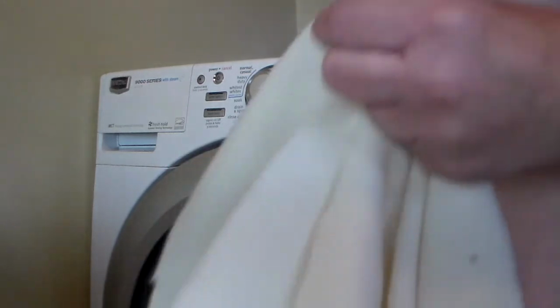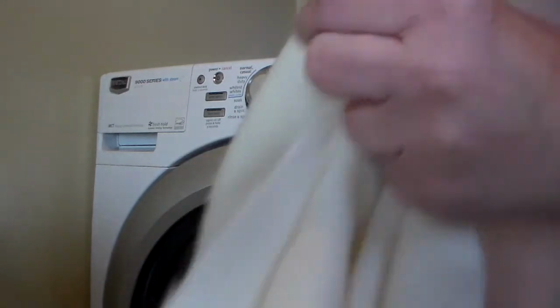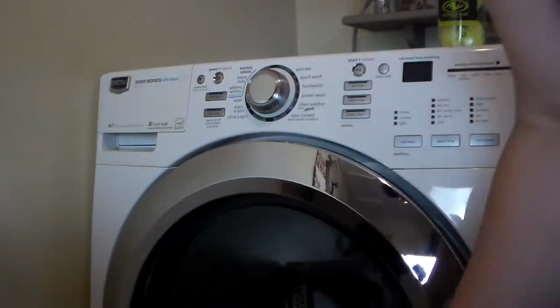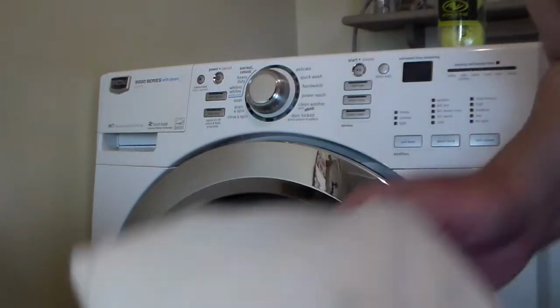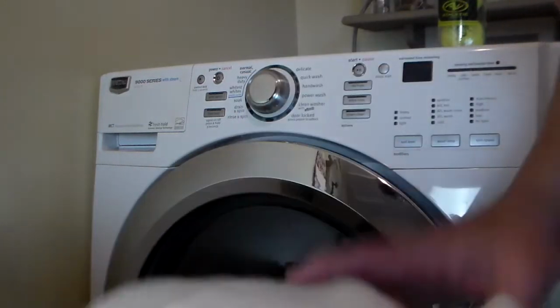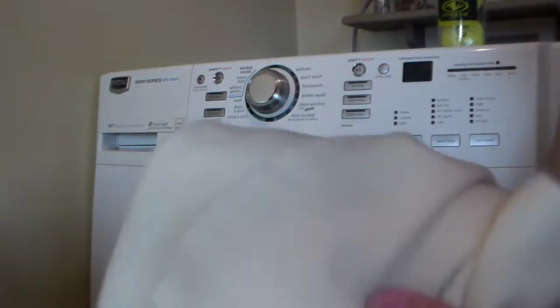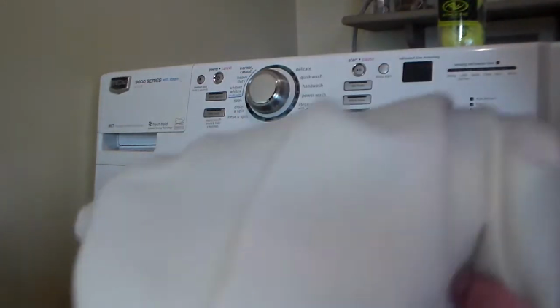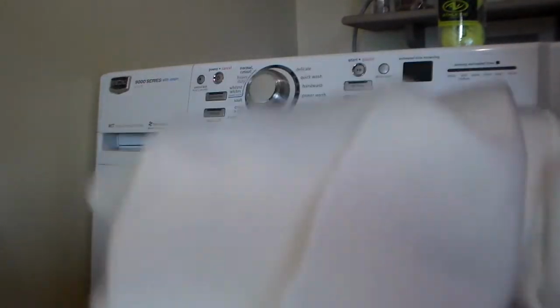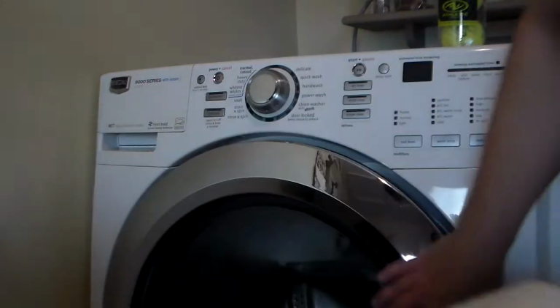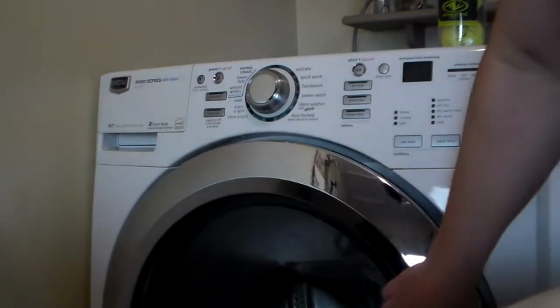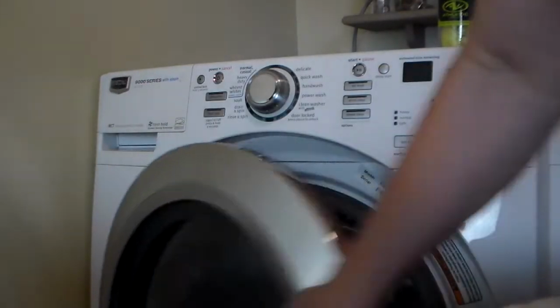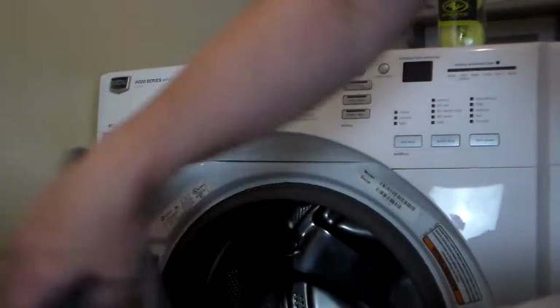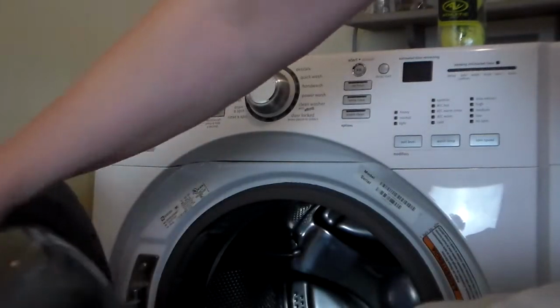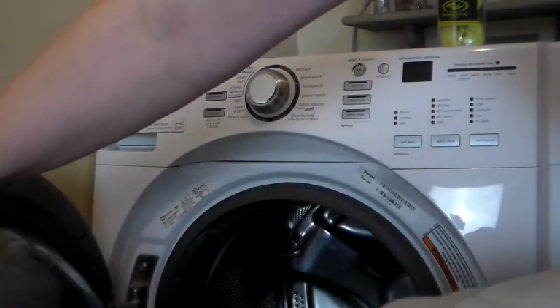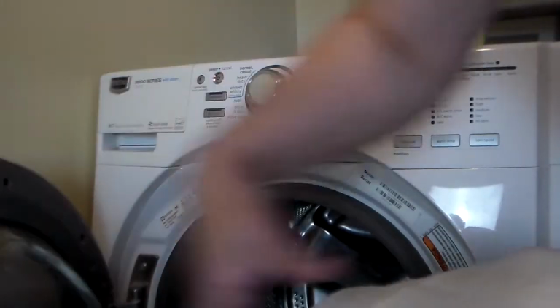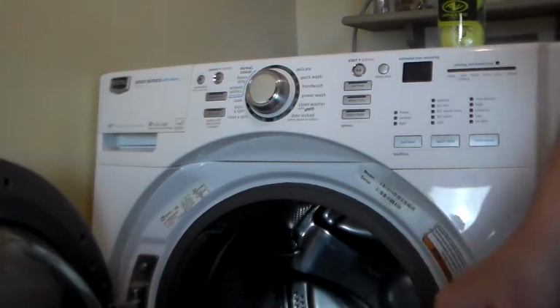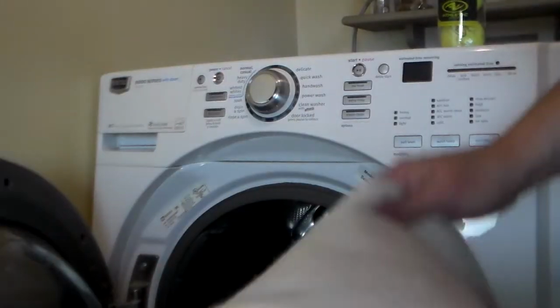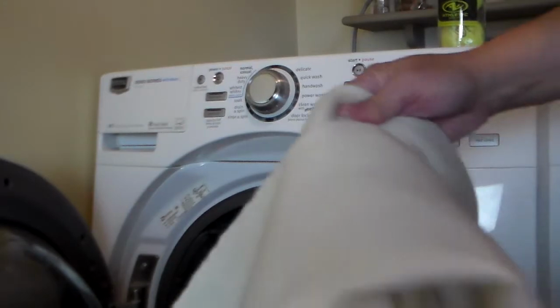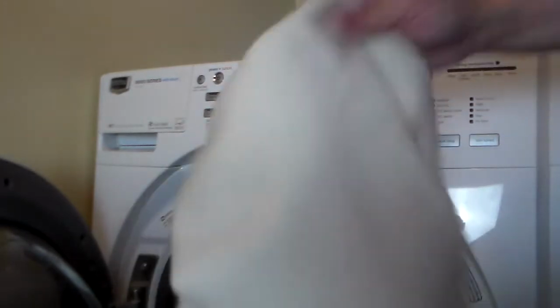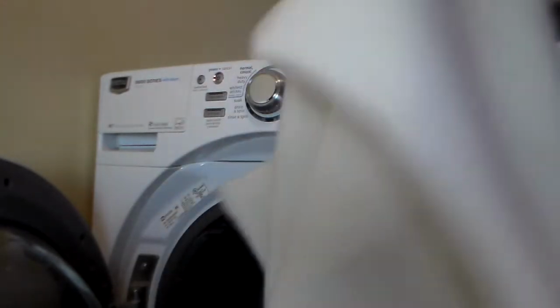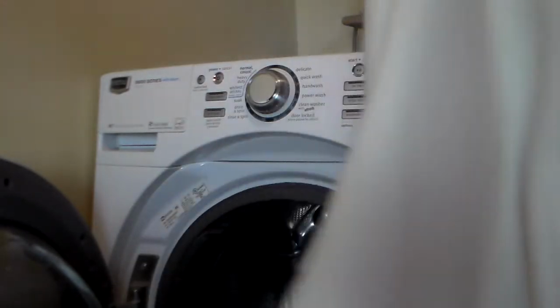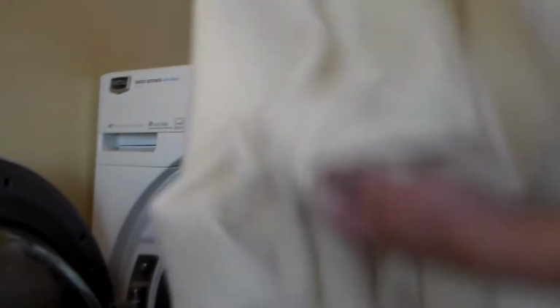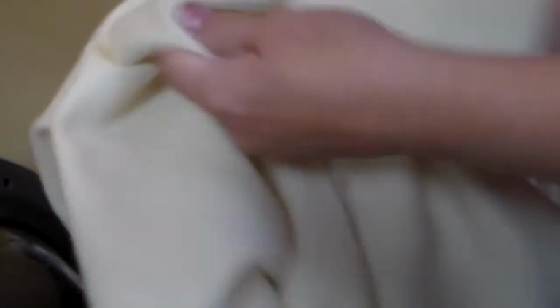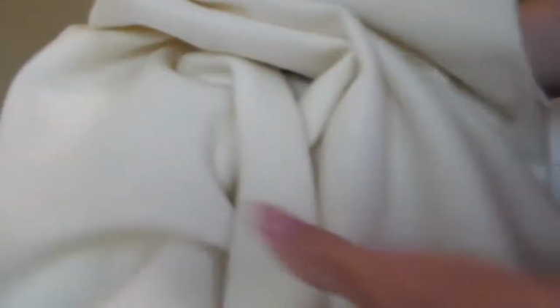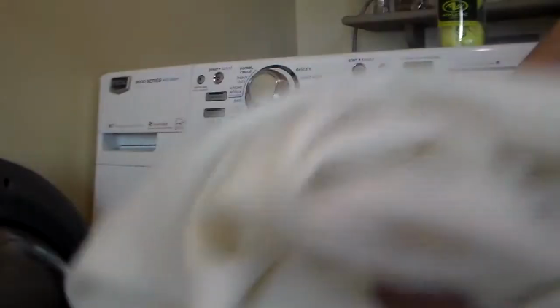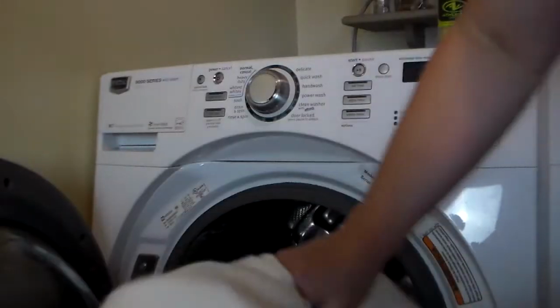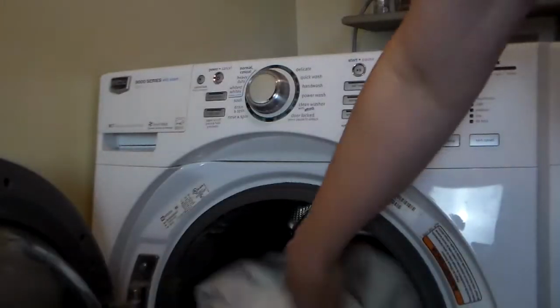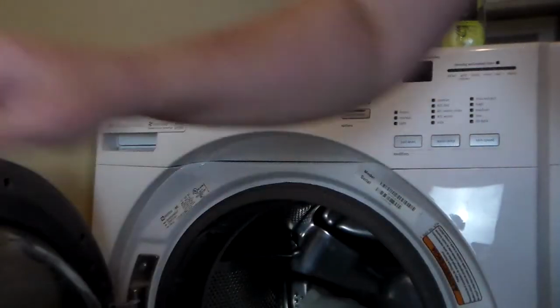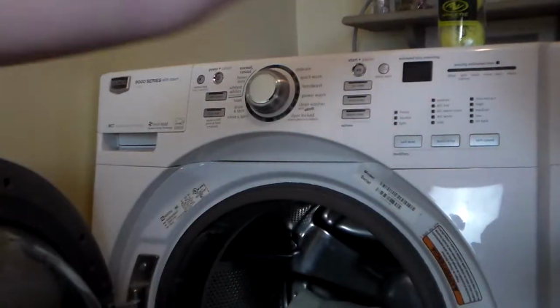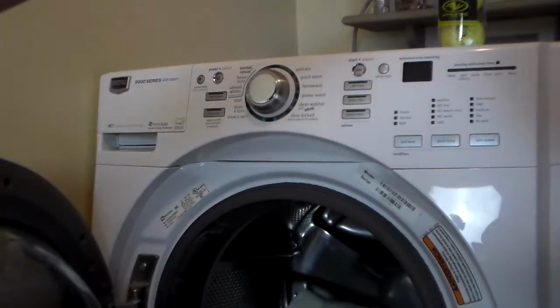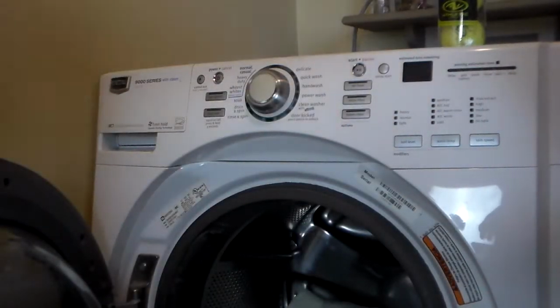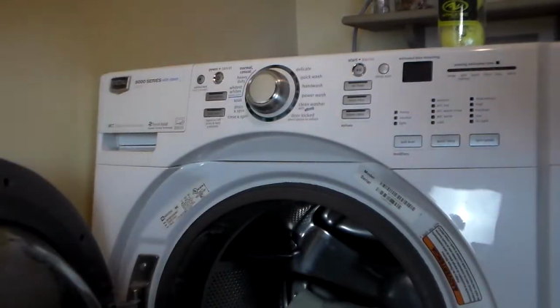So I'm going to put each piece into the machine, kind of open it up and throw it in there.